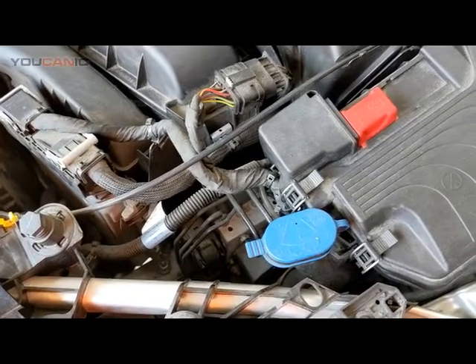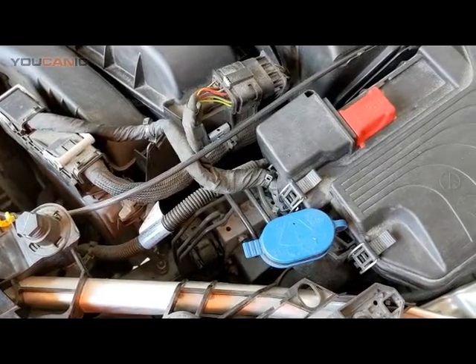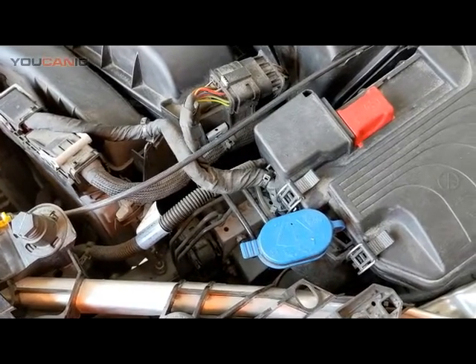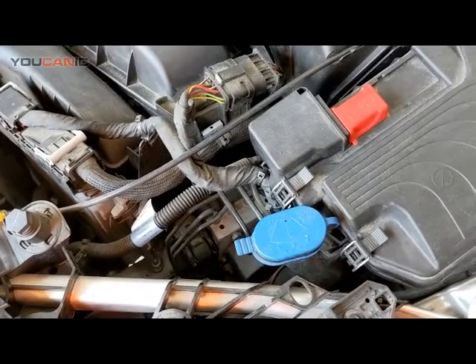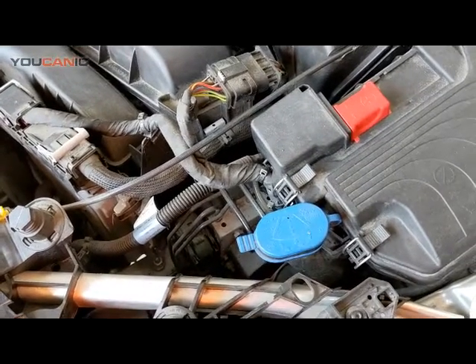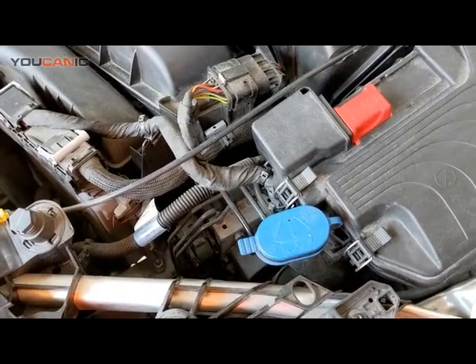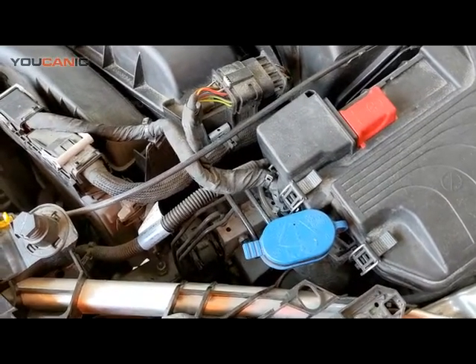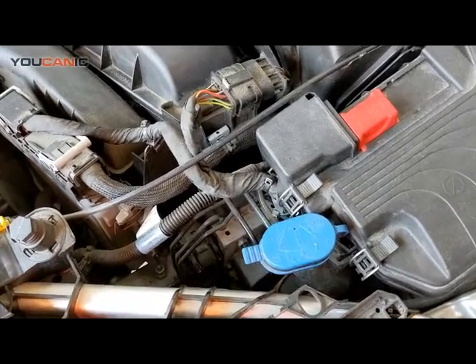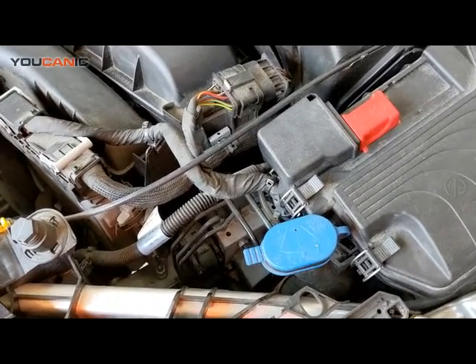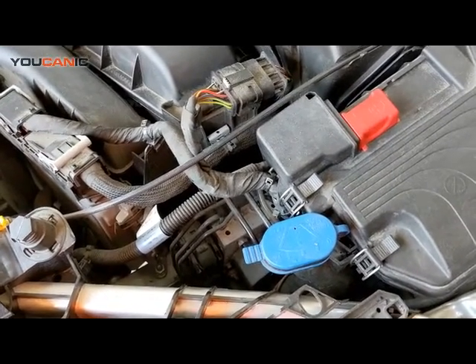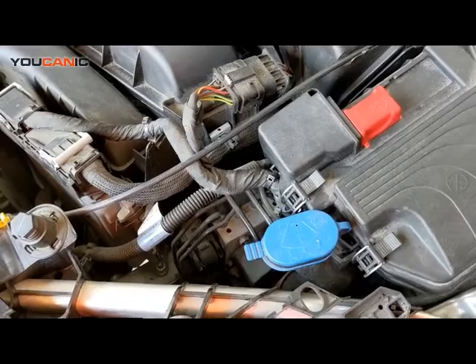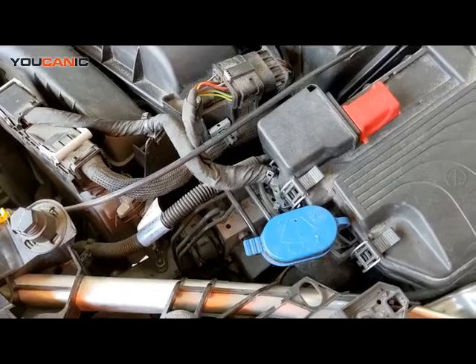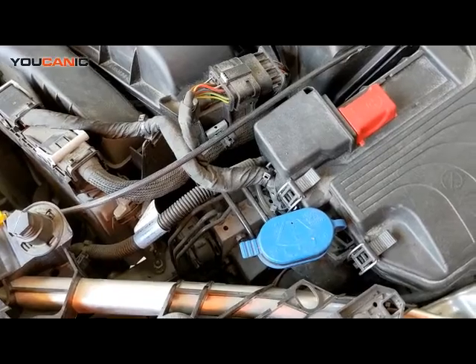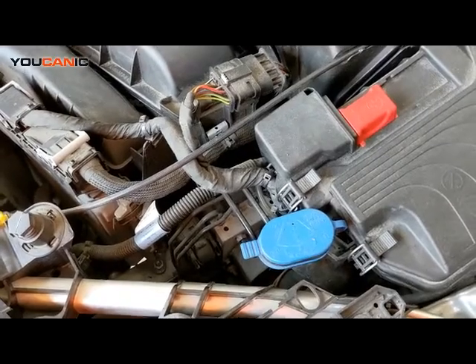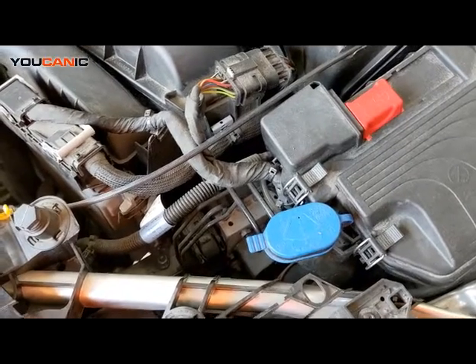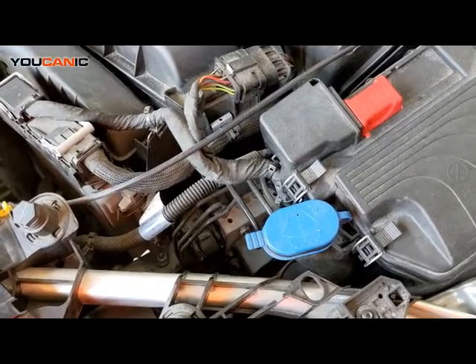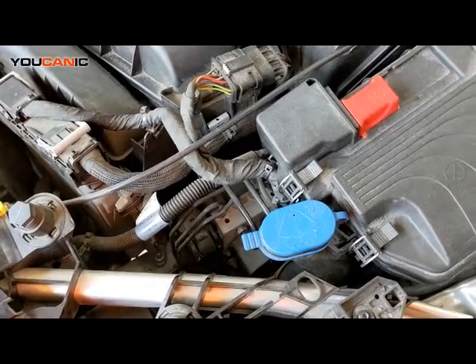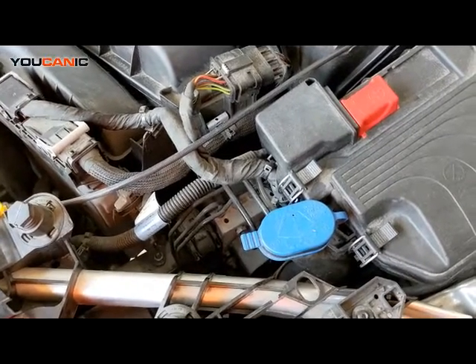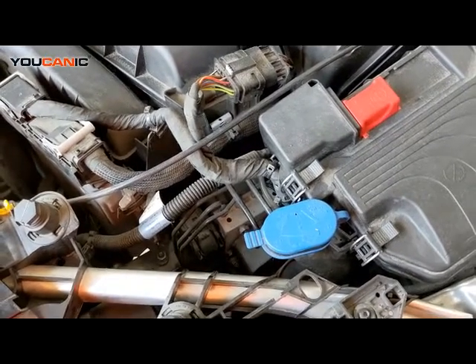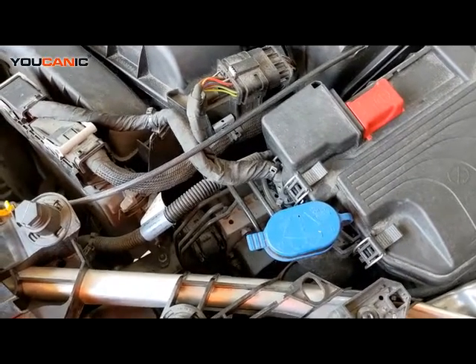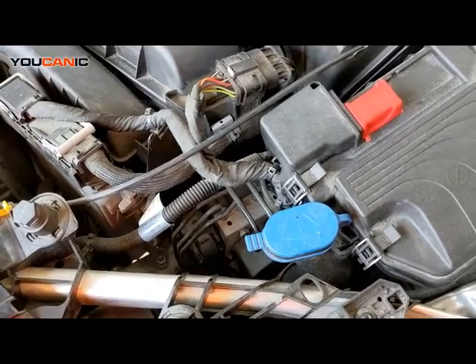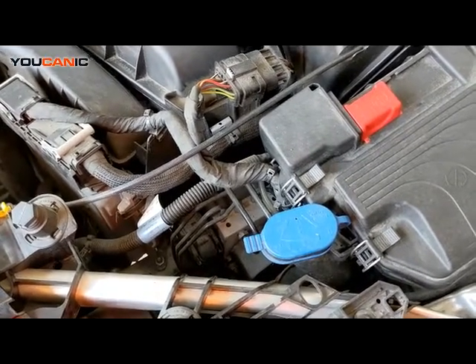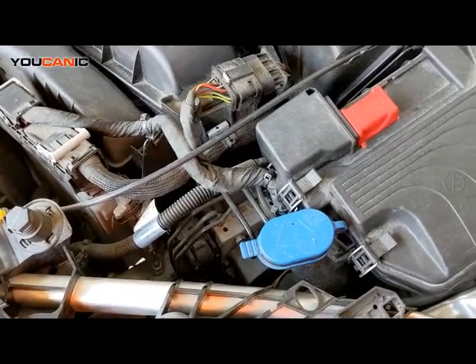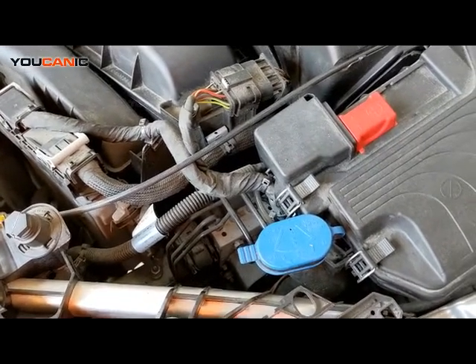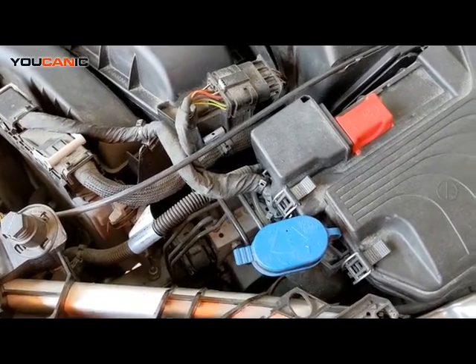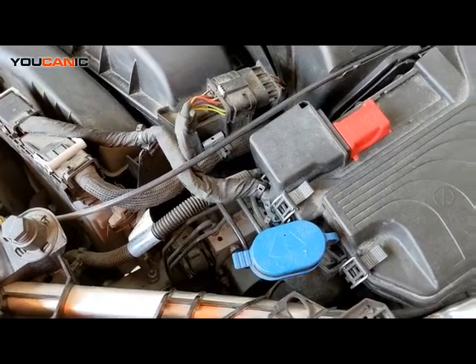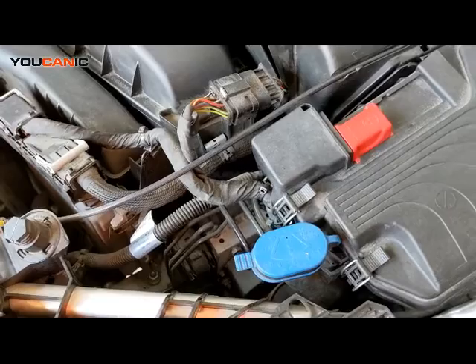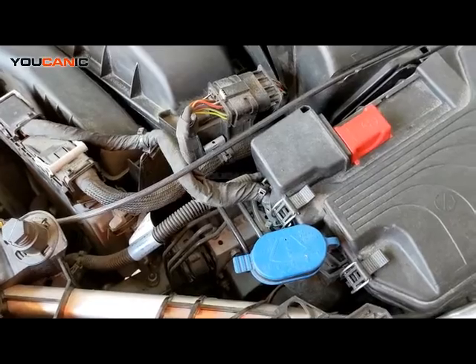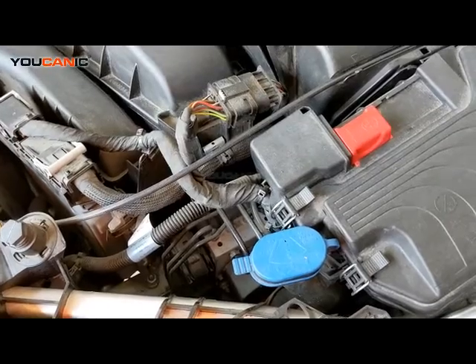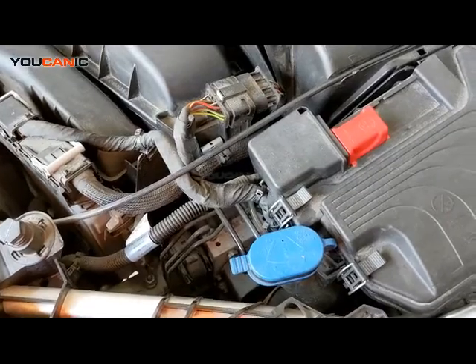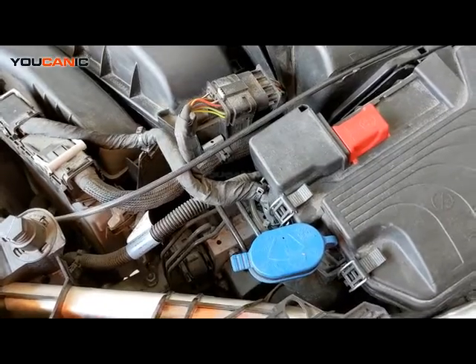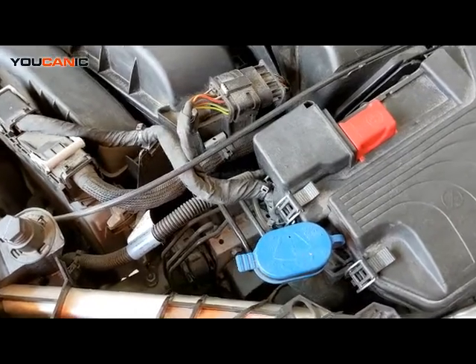Welcome to Eucanic. Today we have a GLA class Mercedes-Benz here that we're going to discuss where you would add washing fluid for your vehicle.